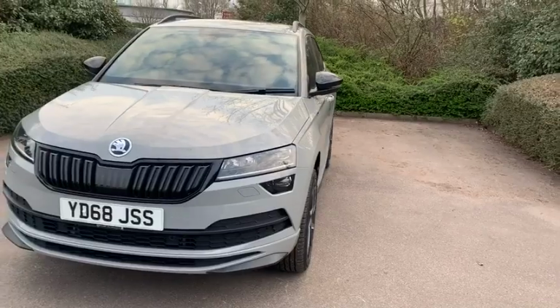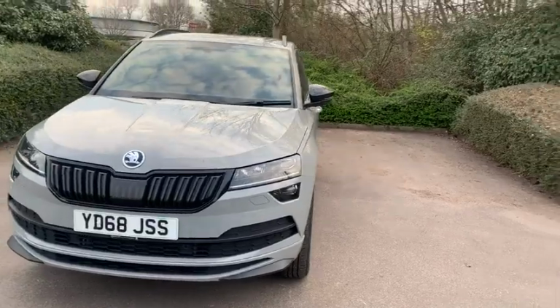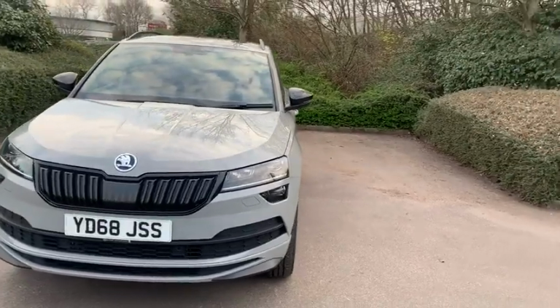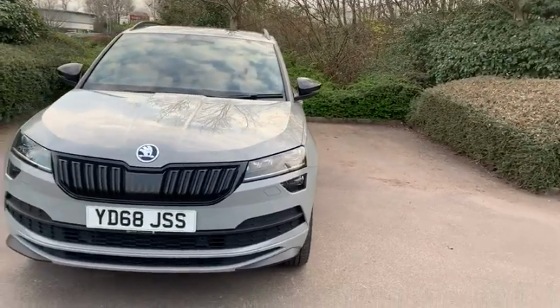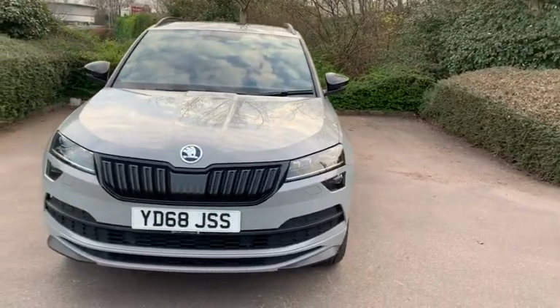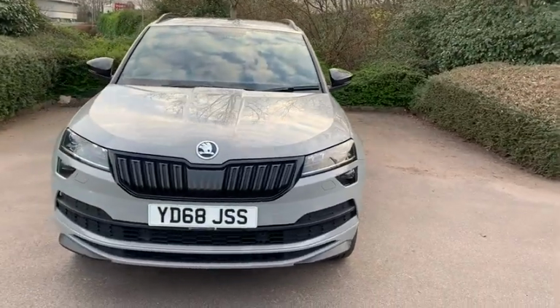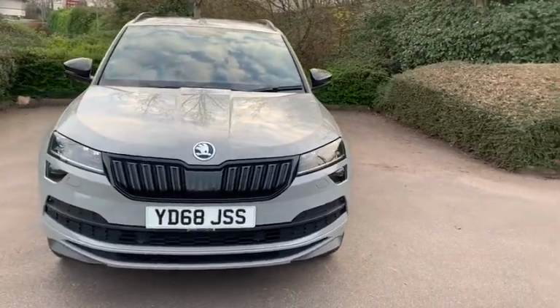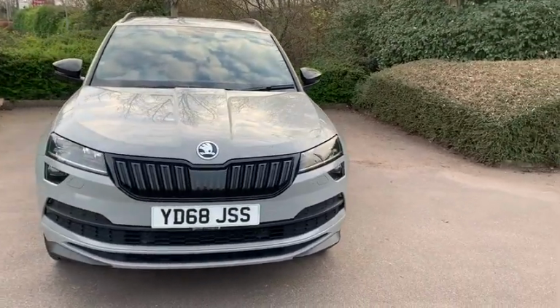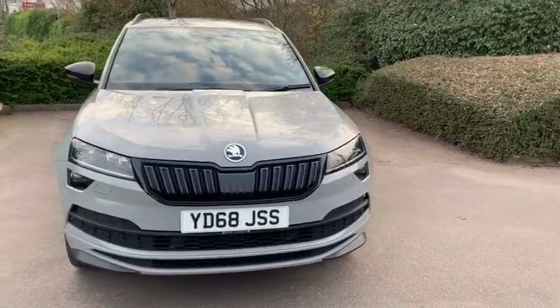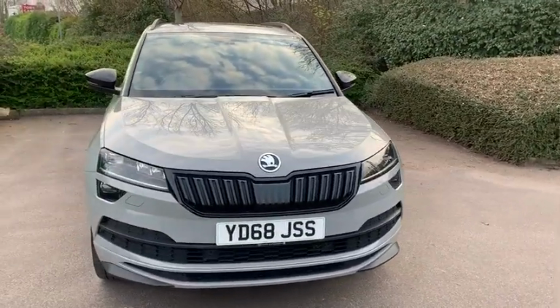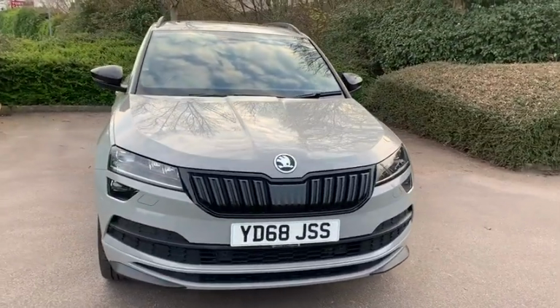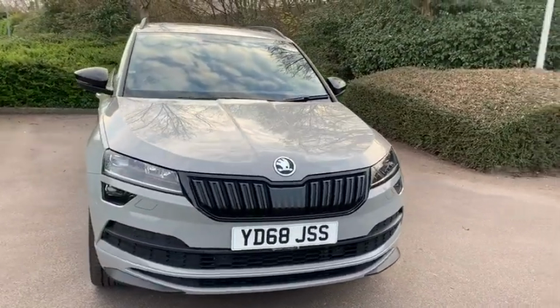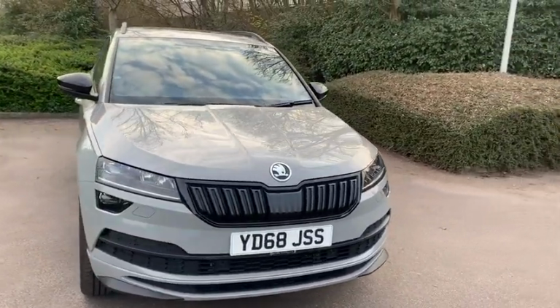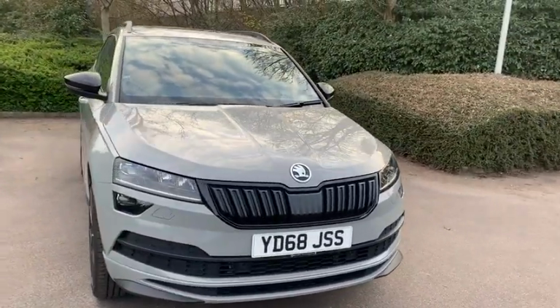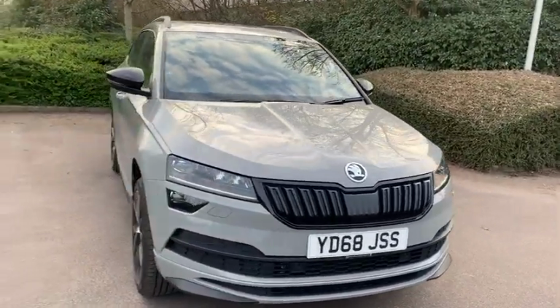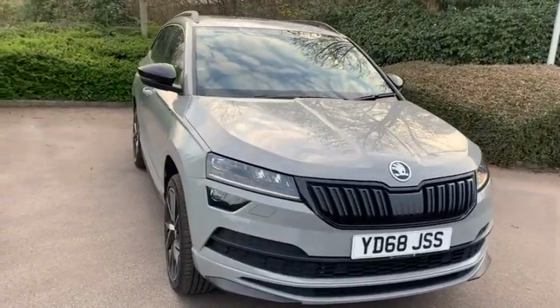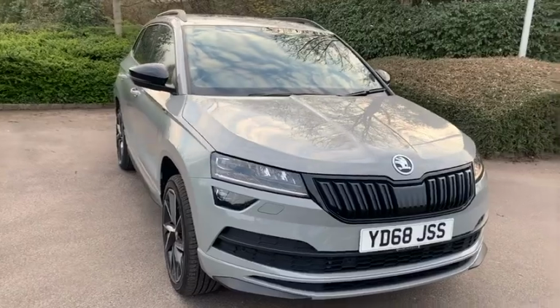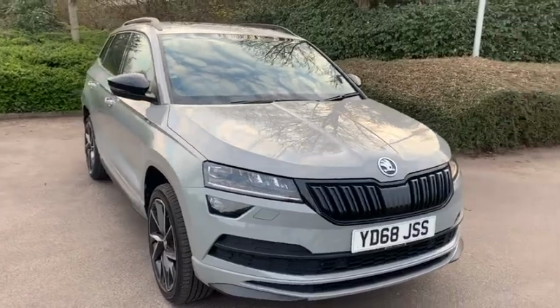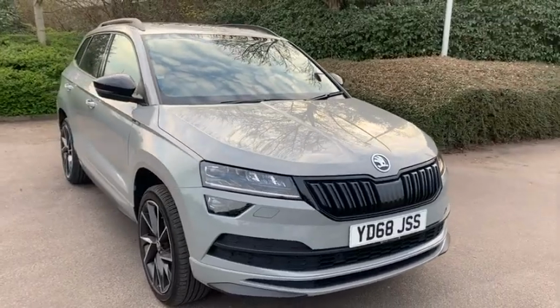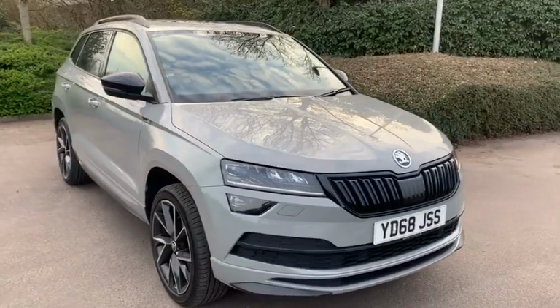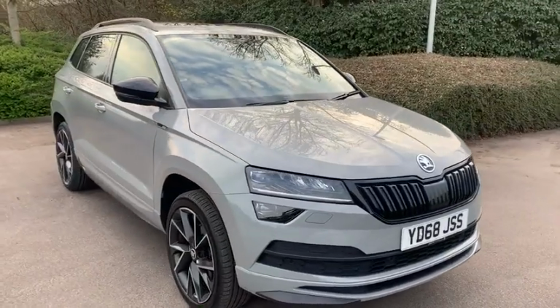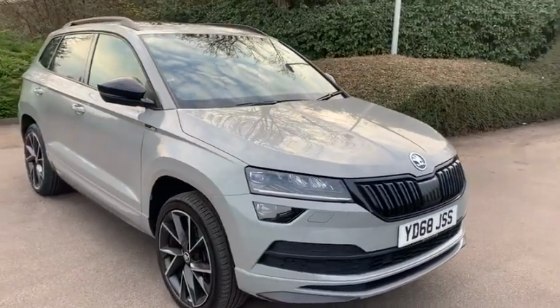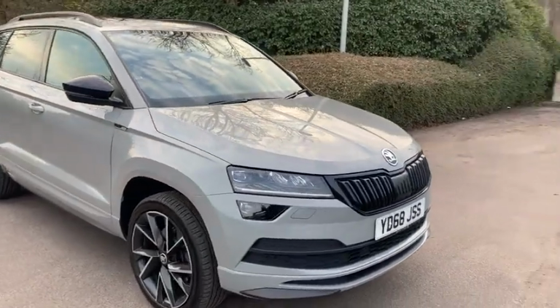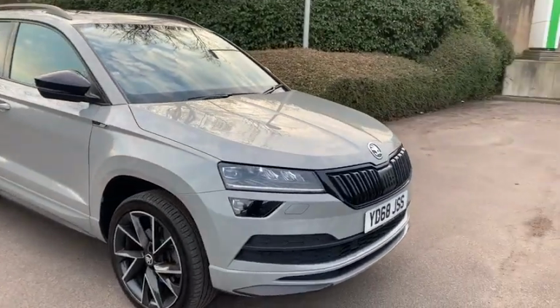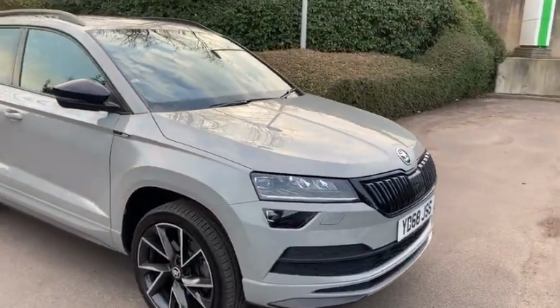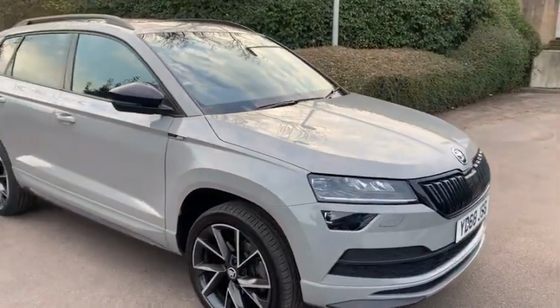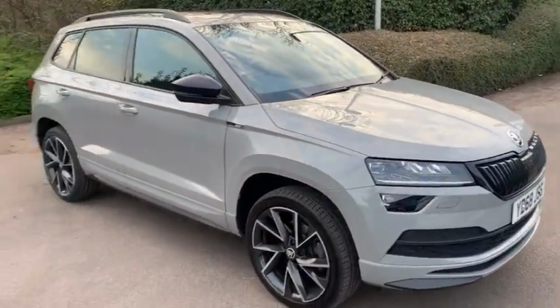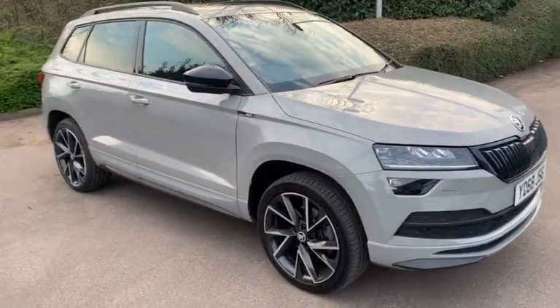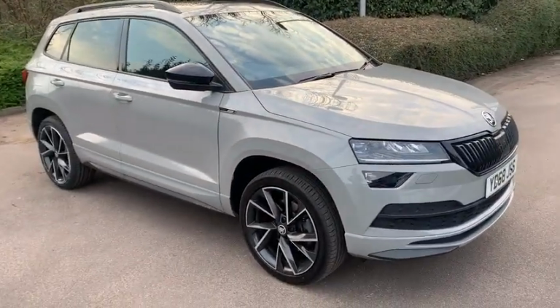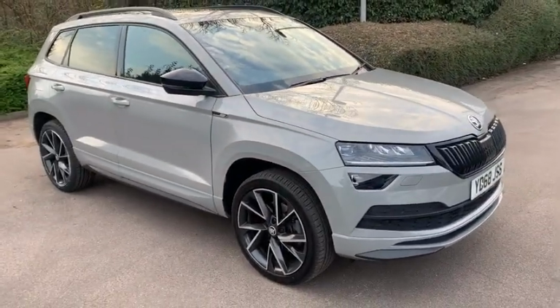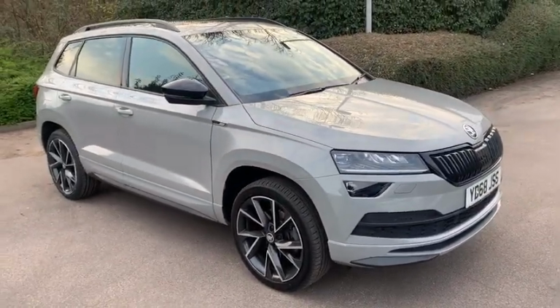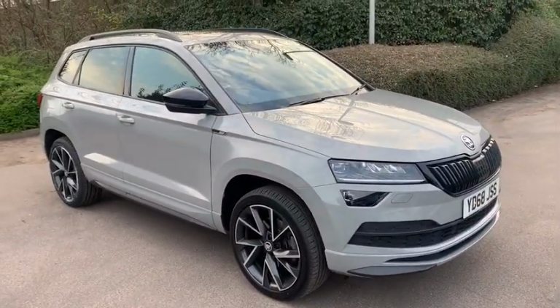This car has had two previous owners — one of them being a private owner, the other being ourselves, as it was an ex-demo. It's been fully serviced by us ever since it went out.